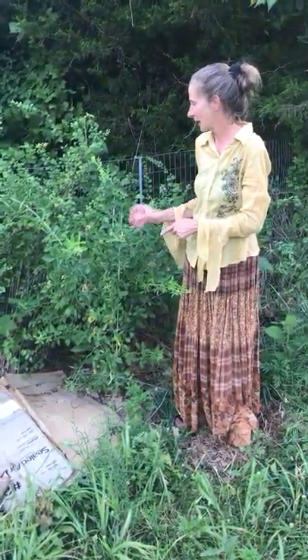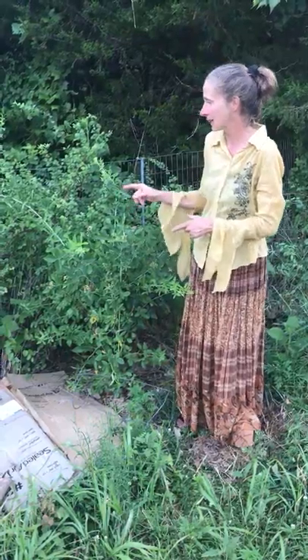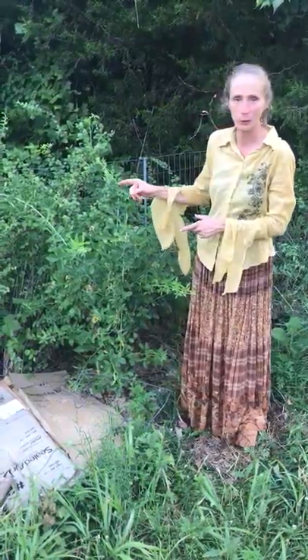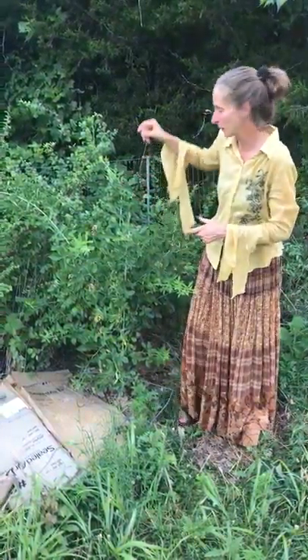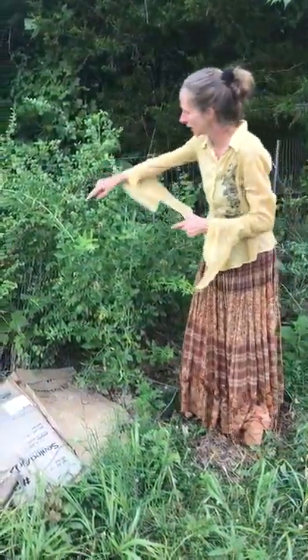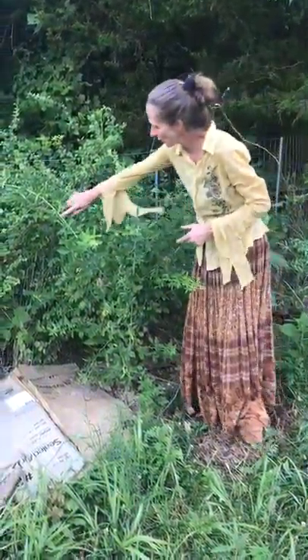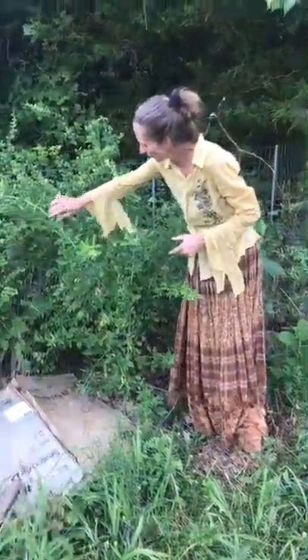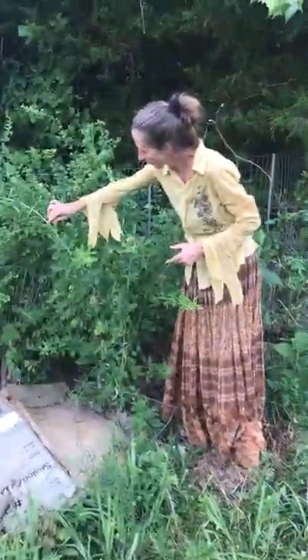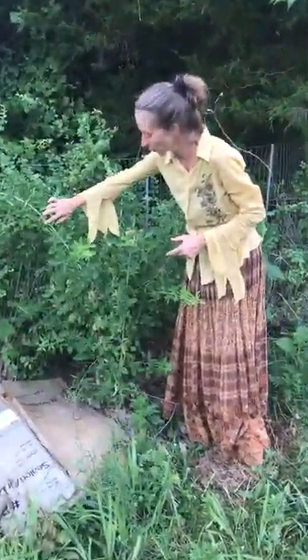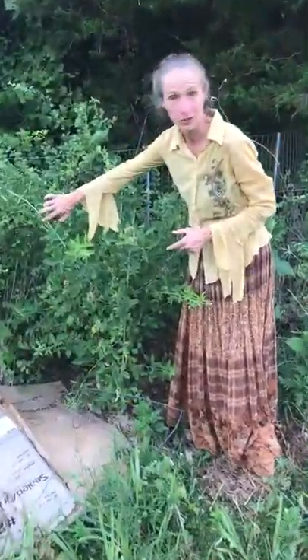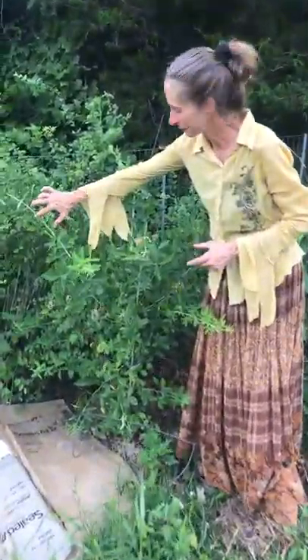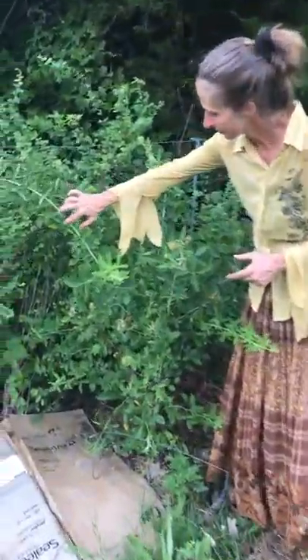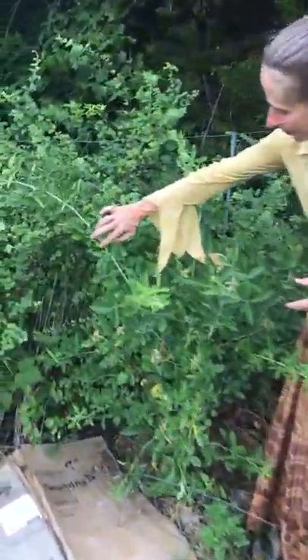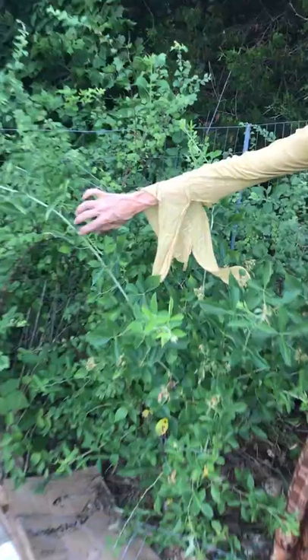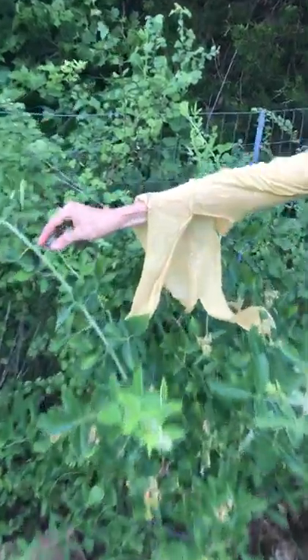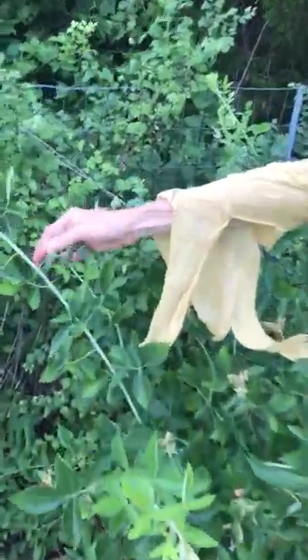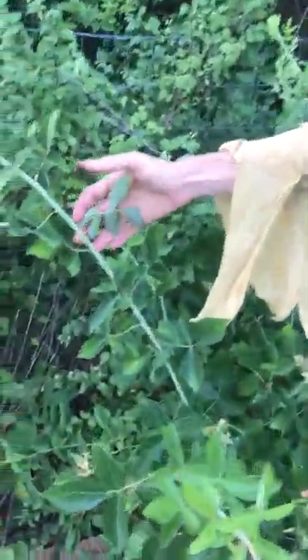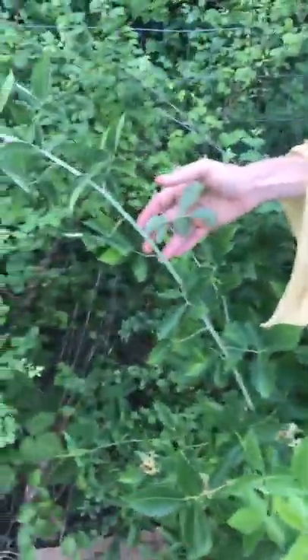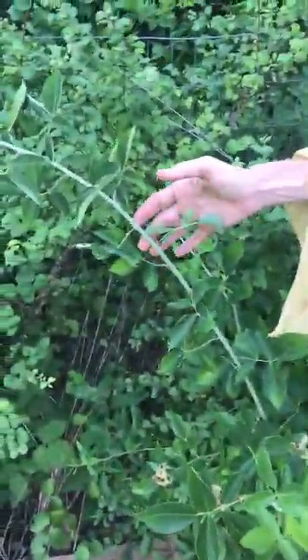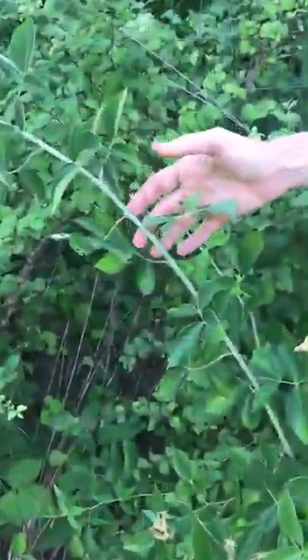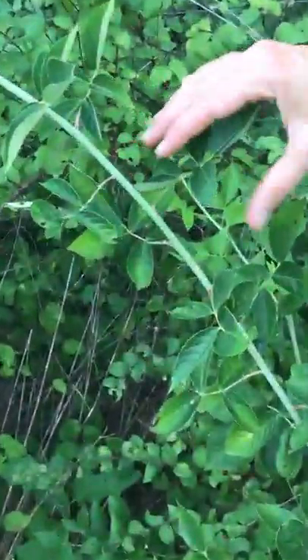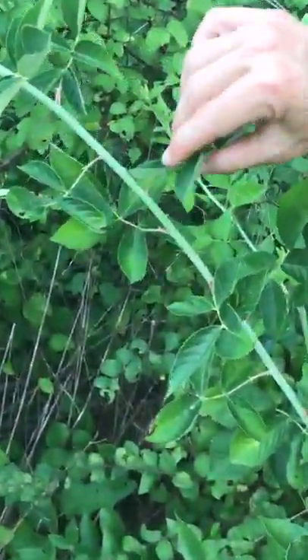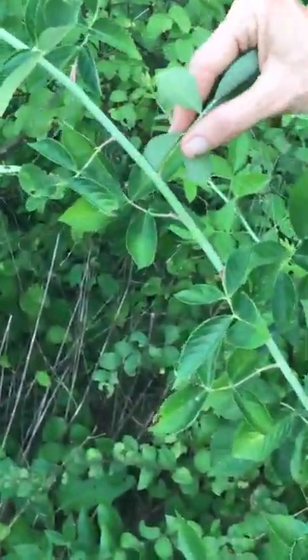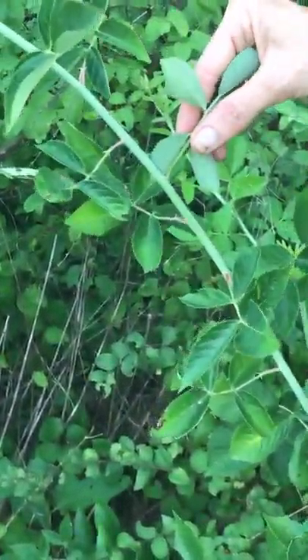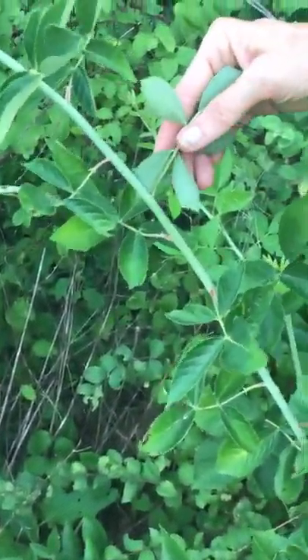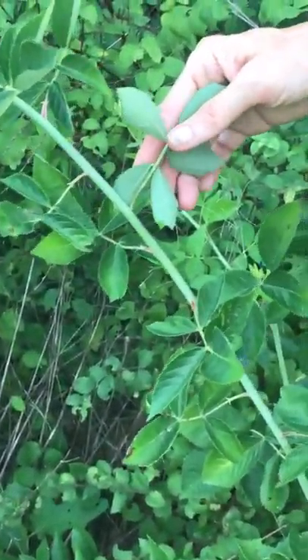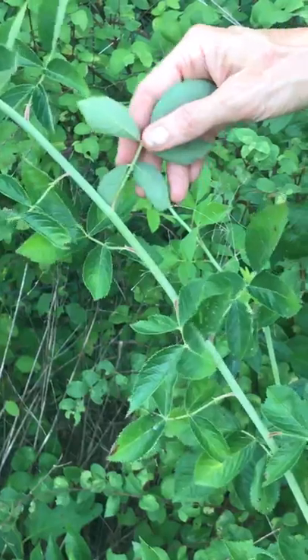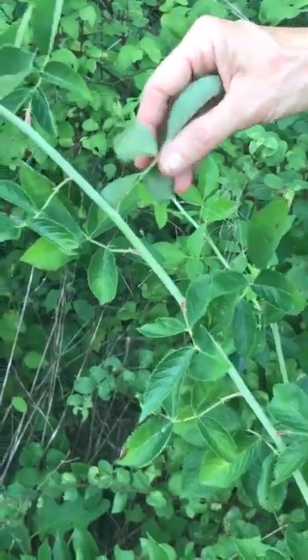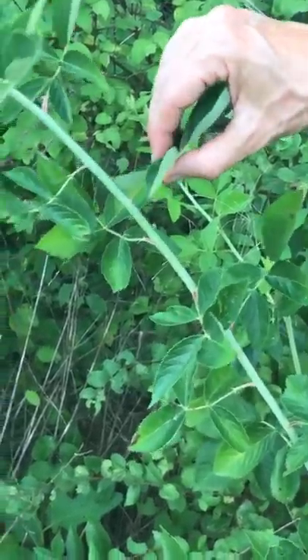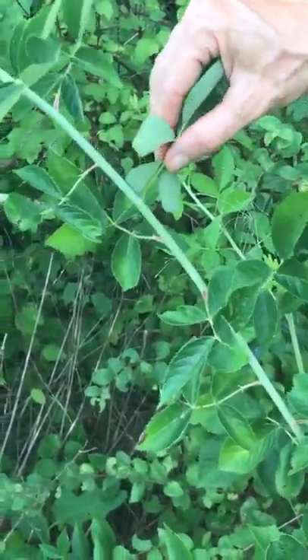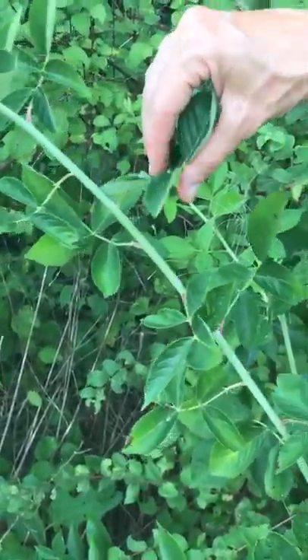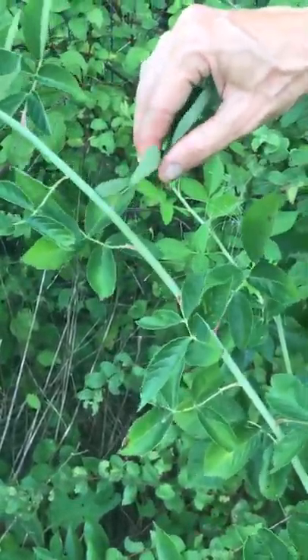The thing I love about Rosa Blonda is there are no thorns. Look at that — it's a wild rose and there are no thorns. There are a few little pre-spikes on the back of the leaf, but not even enough to poke you.